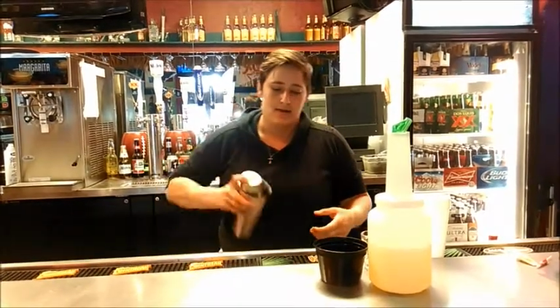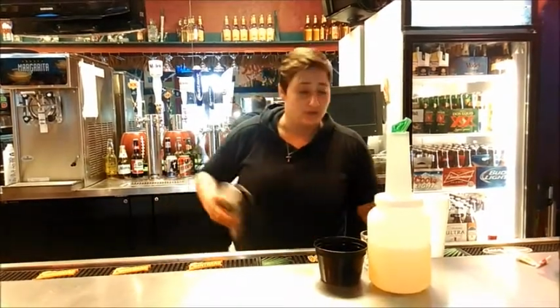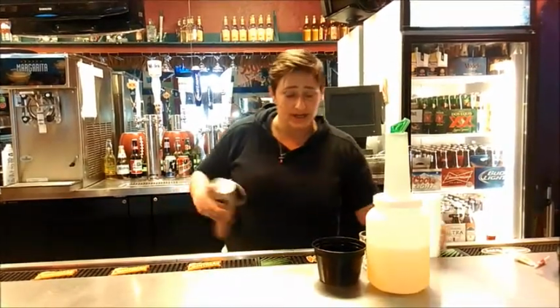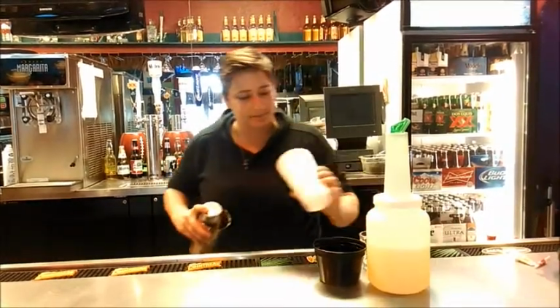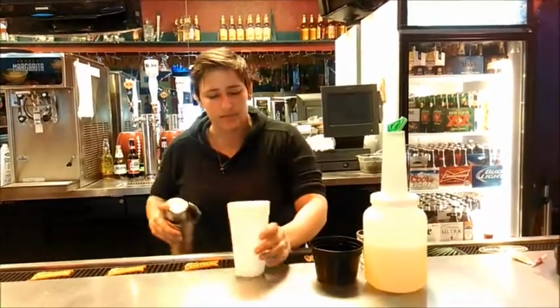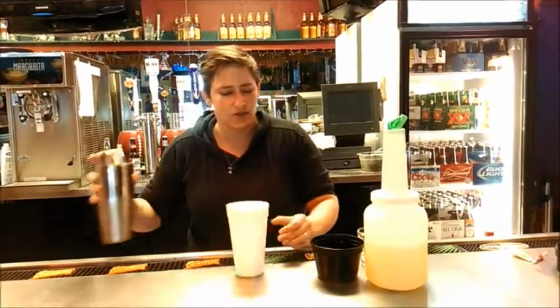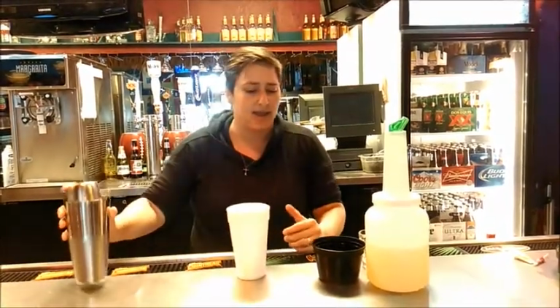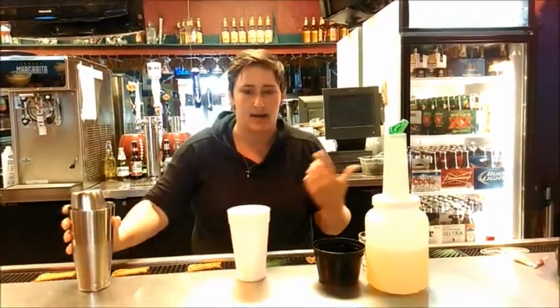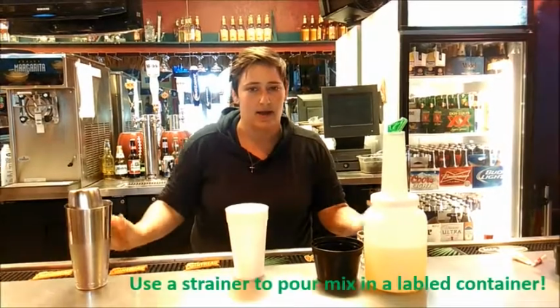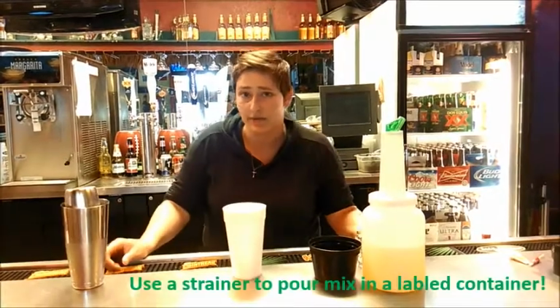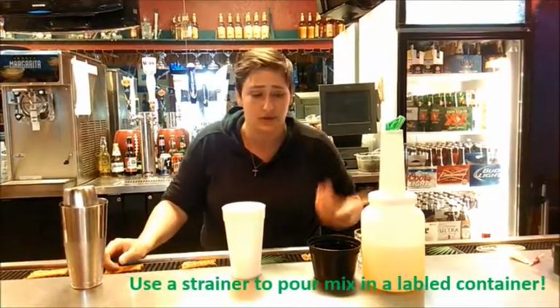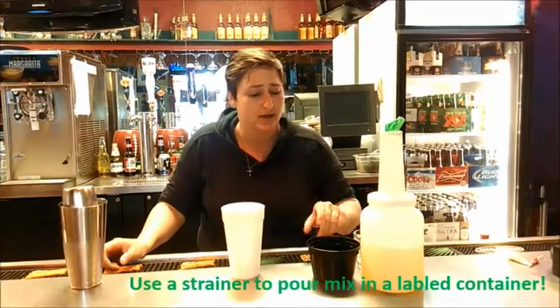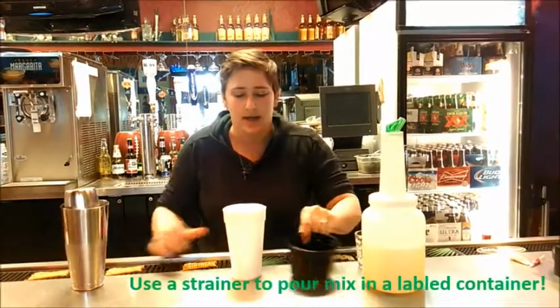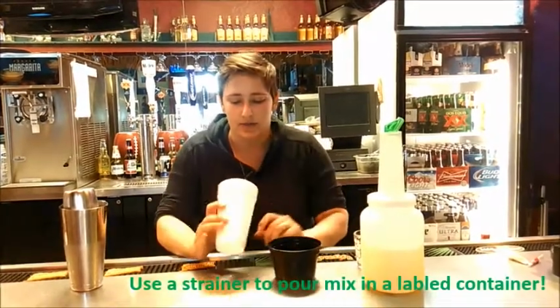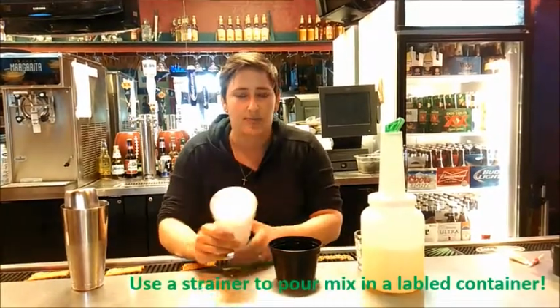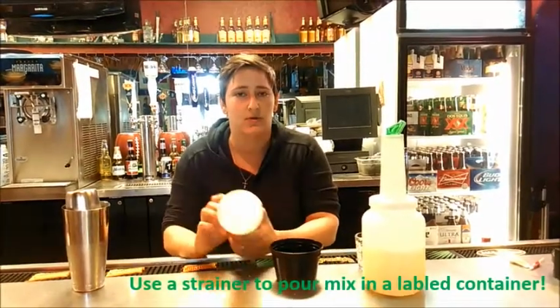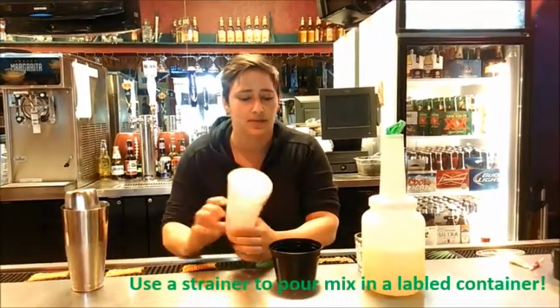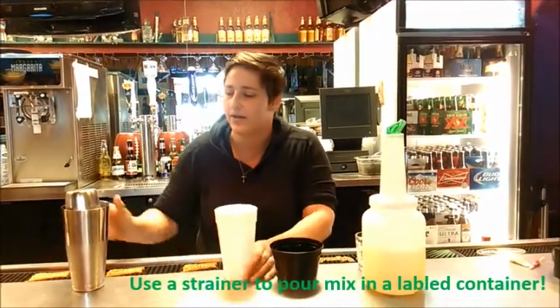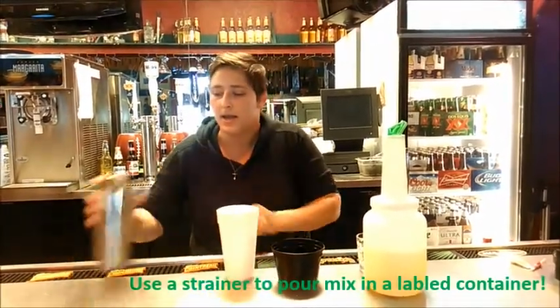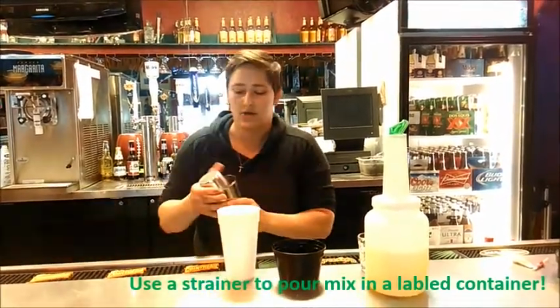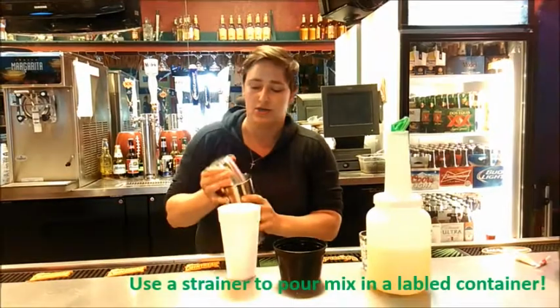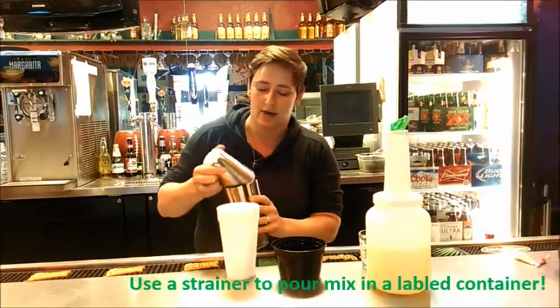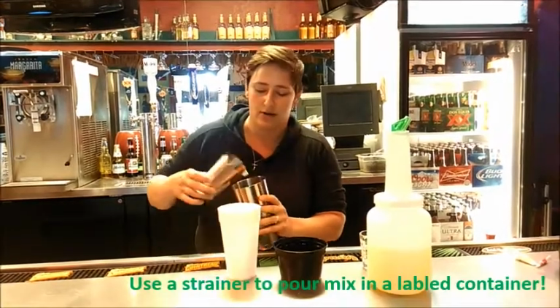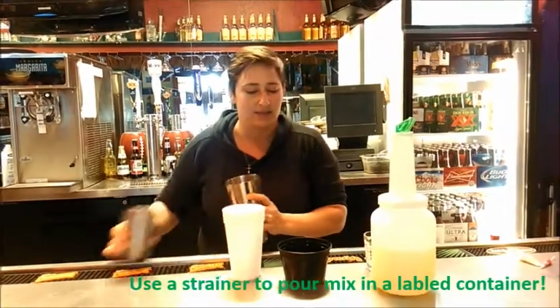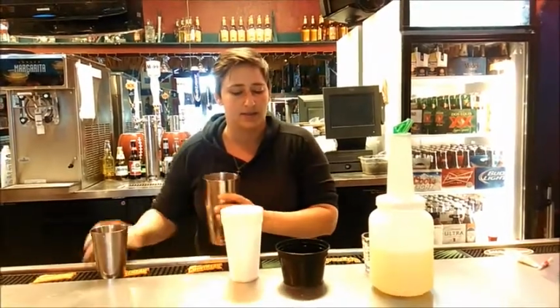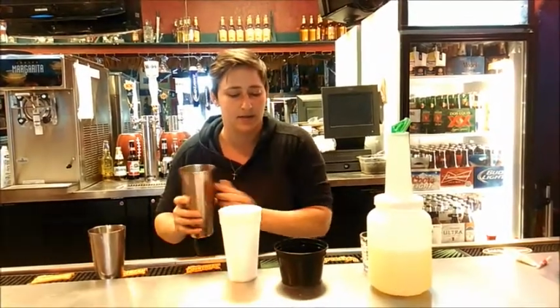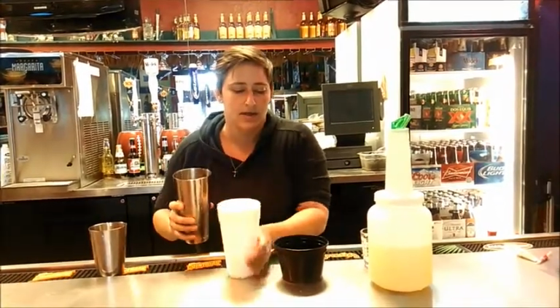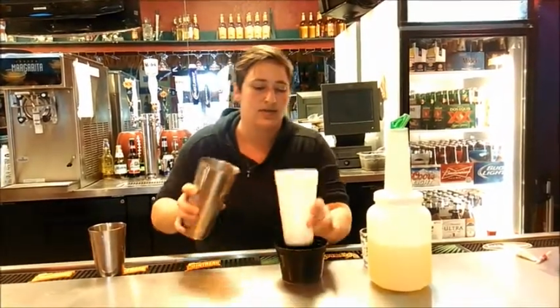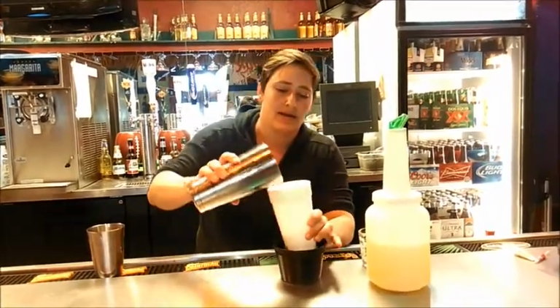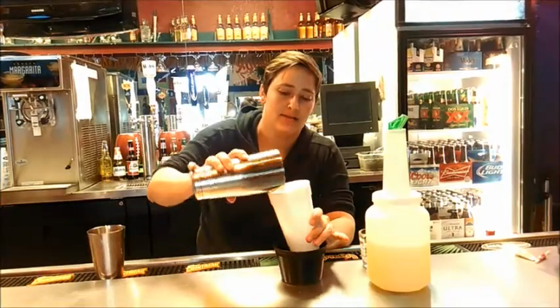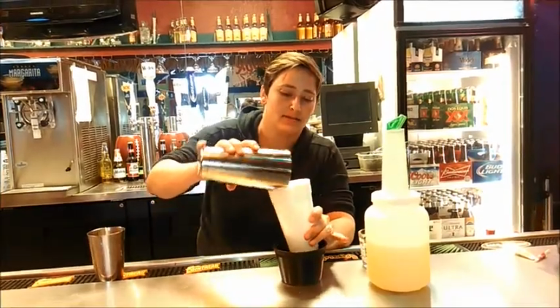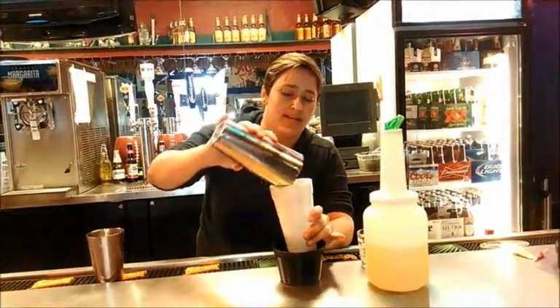Once you're done shaking it, you can take a coffee filter or strainer — I use a cup with little holes in the bottom of it. And then you're going to strain out your batch mix into a 16-ounce container.